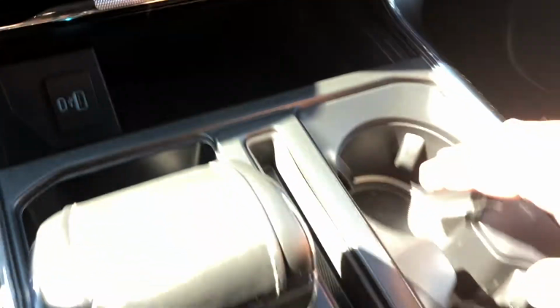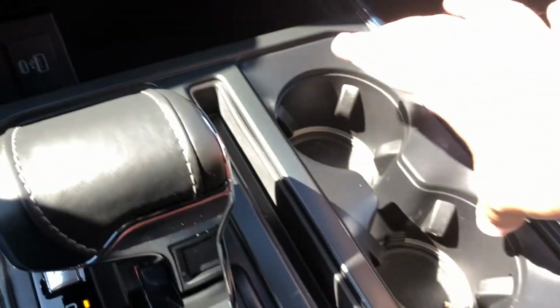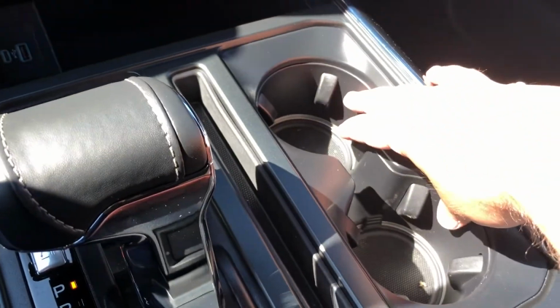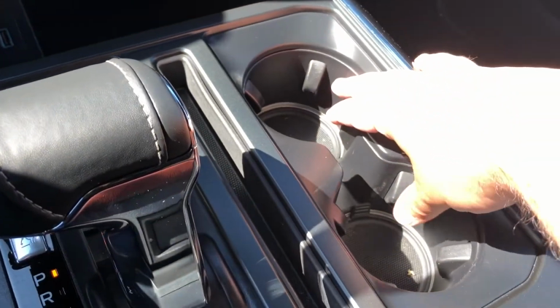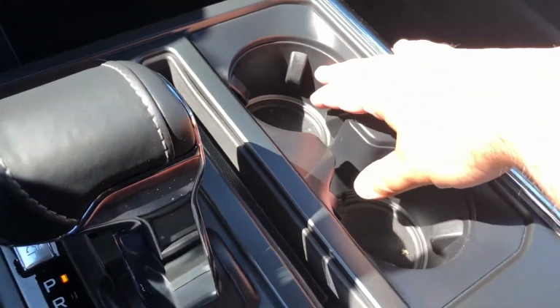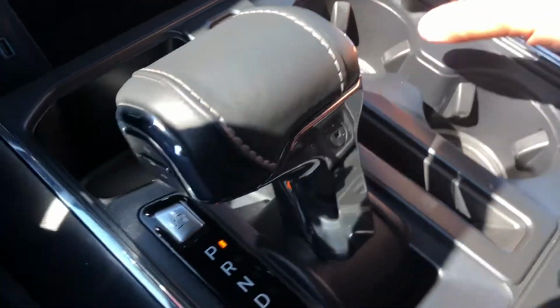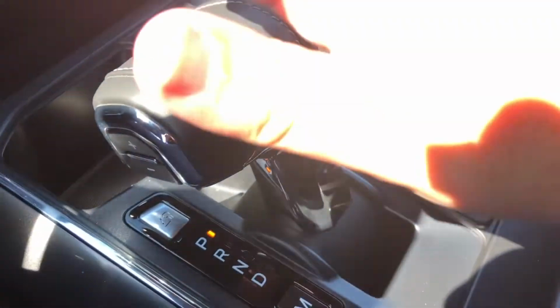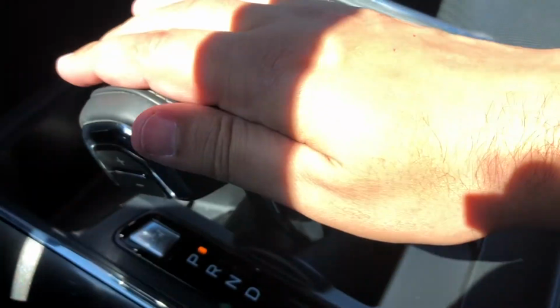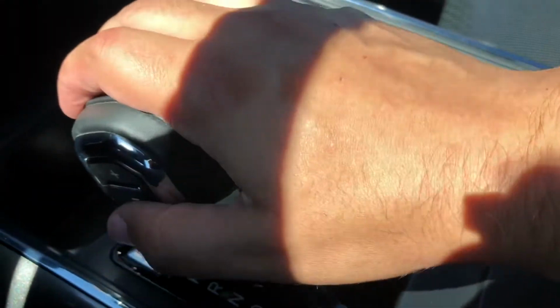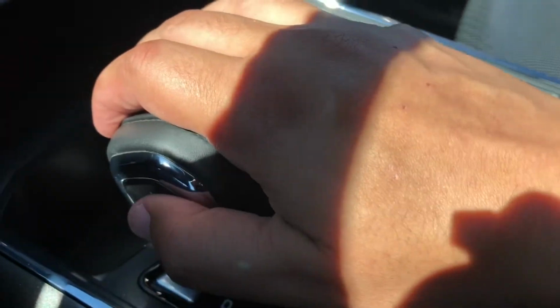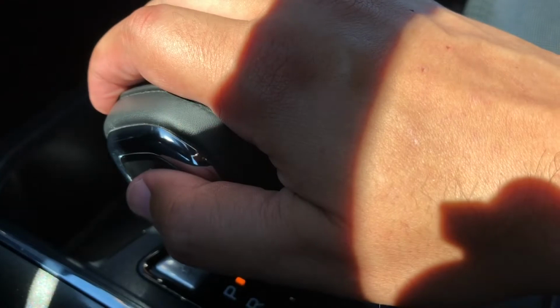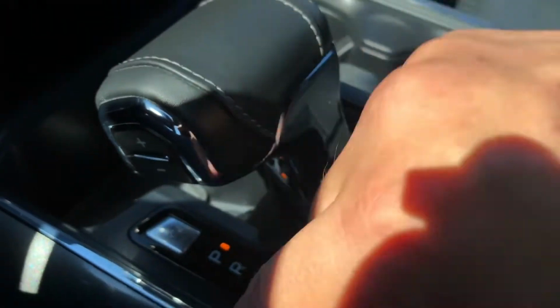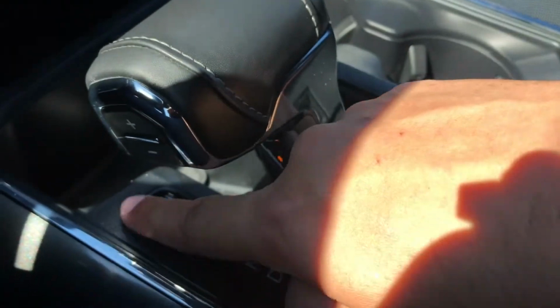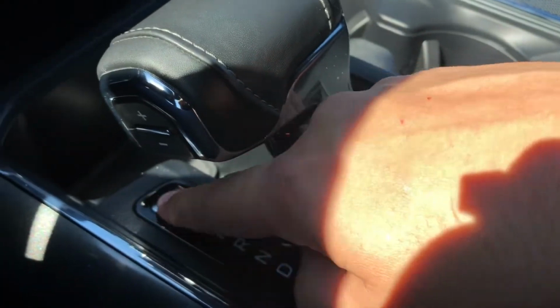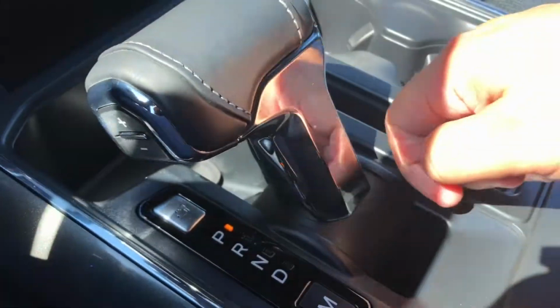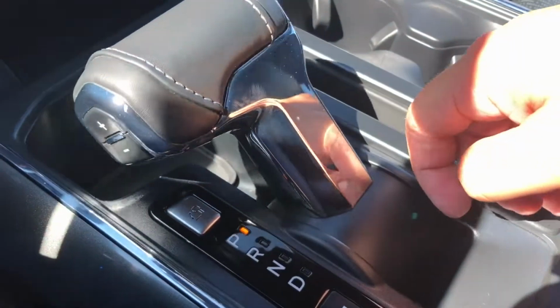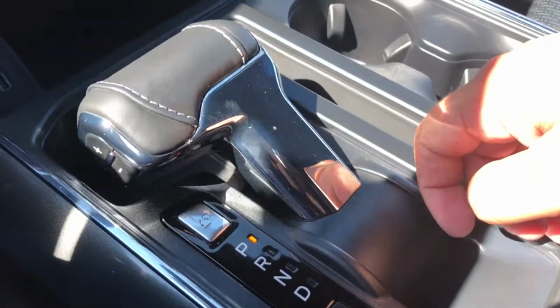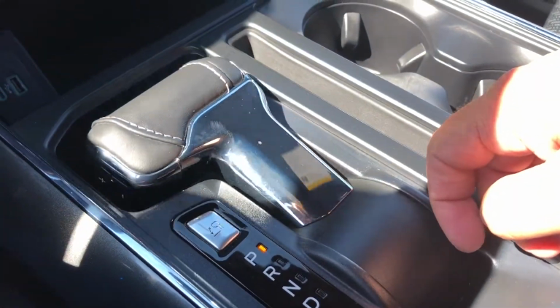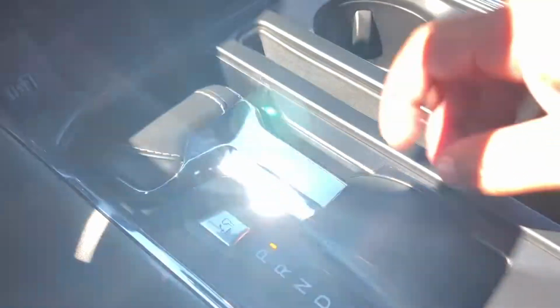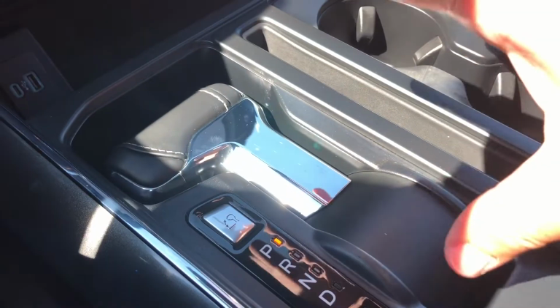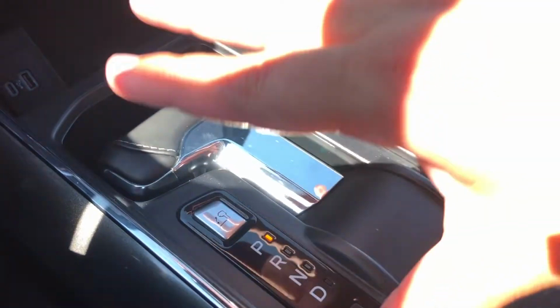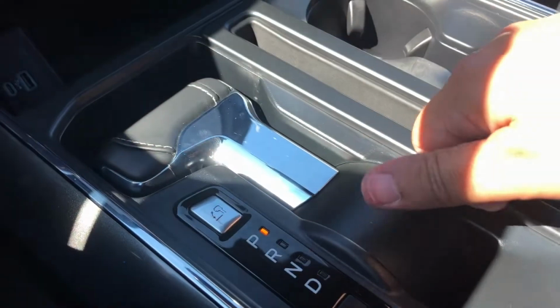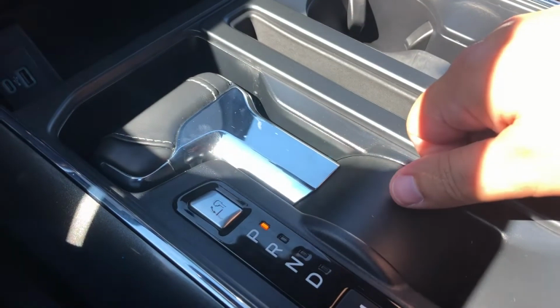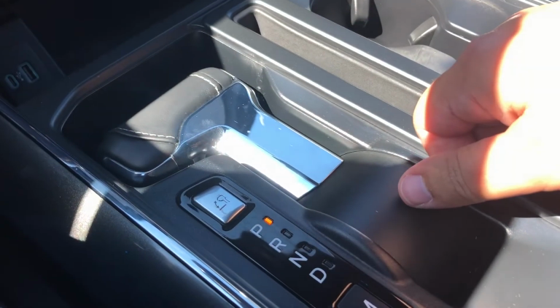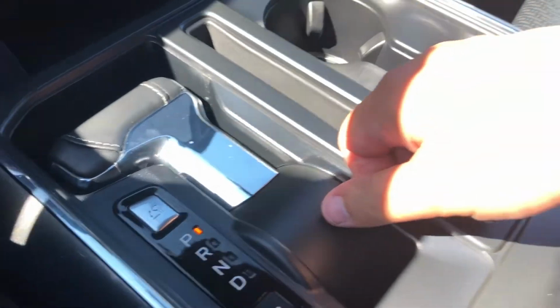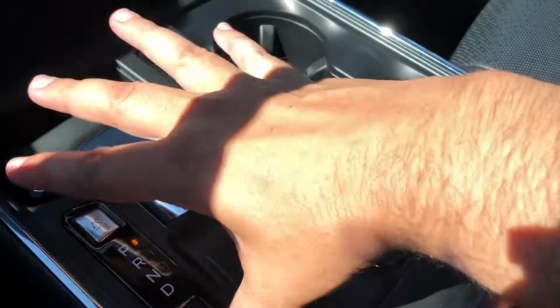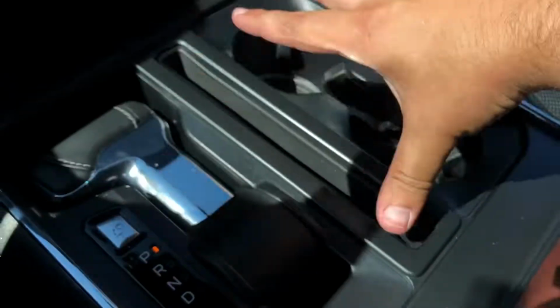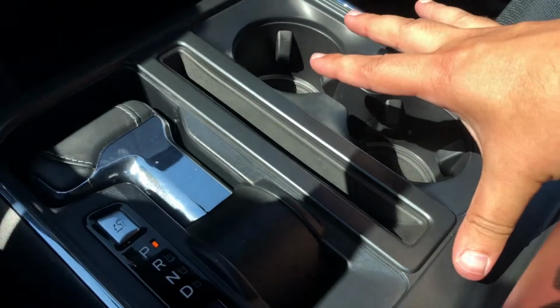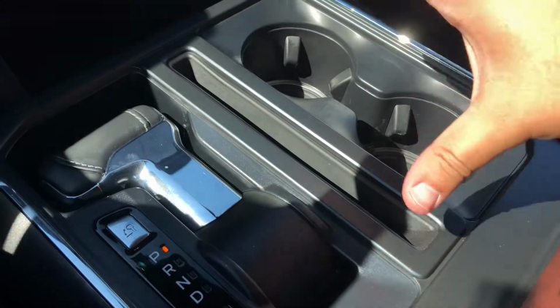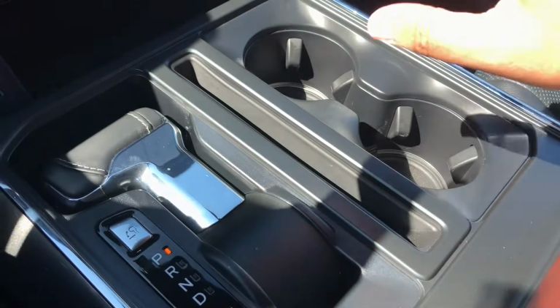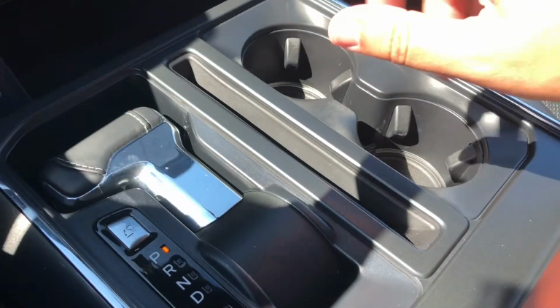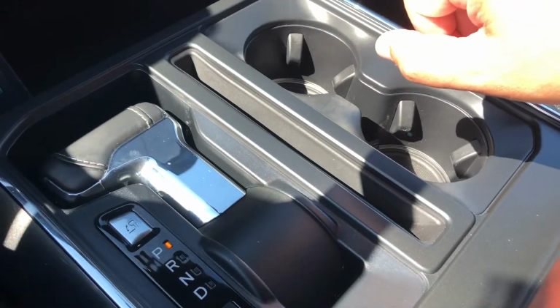Moving back, you have a couple of cup holders as well as your gear selector which does have SelectShift, and with the touch of a button you can make that gear selector recess into the console area, which will turn this area into a bit of a work area.